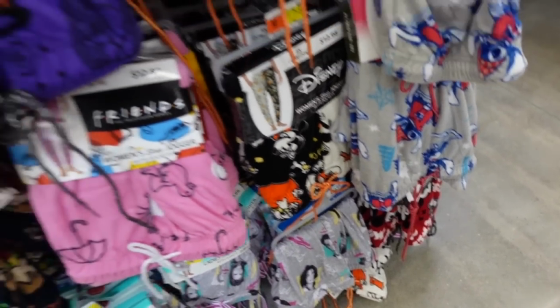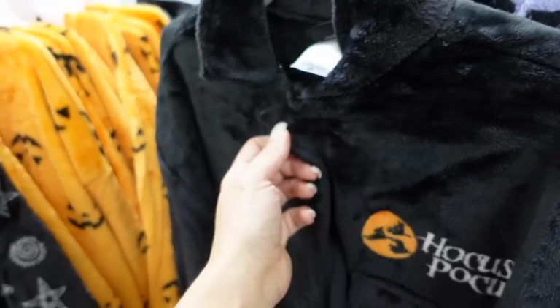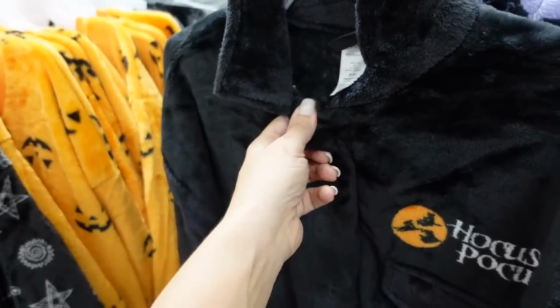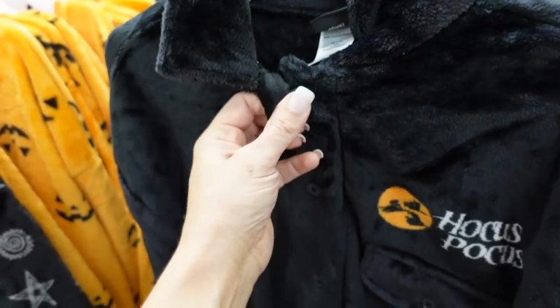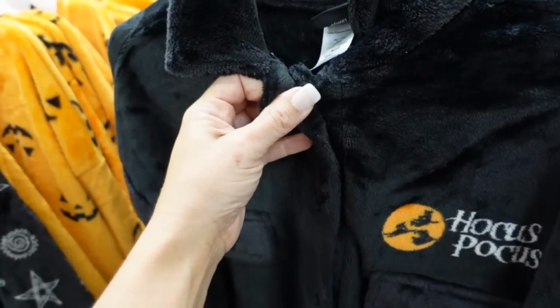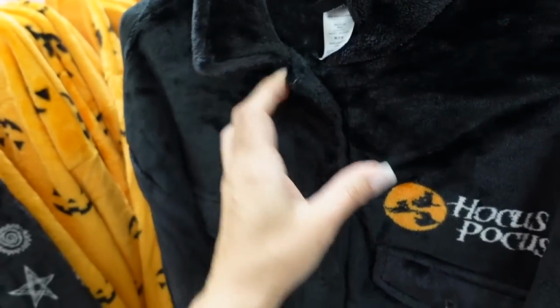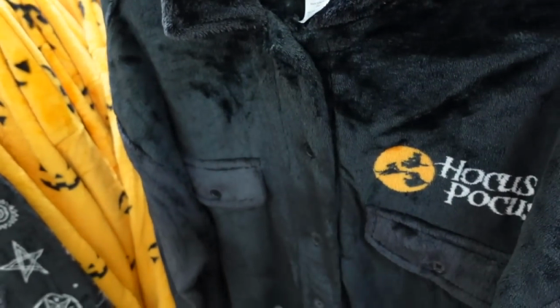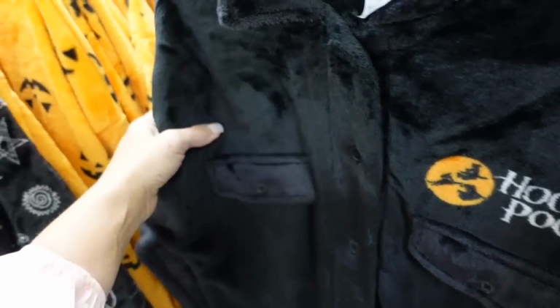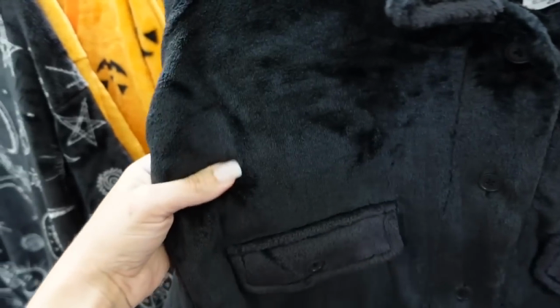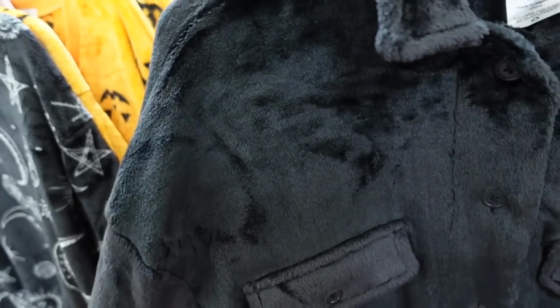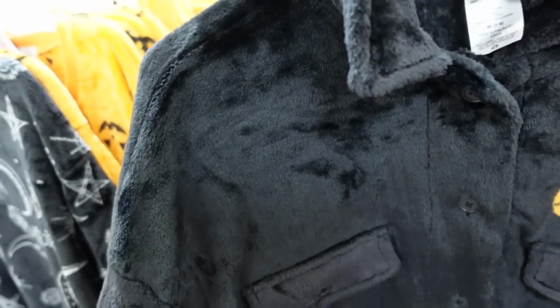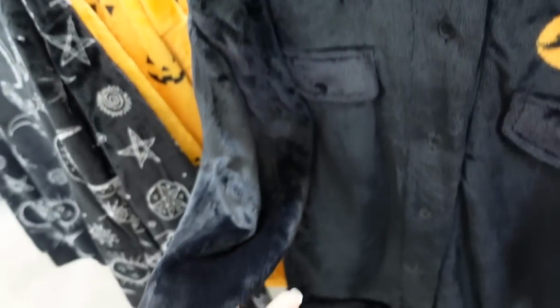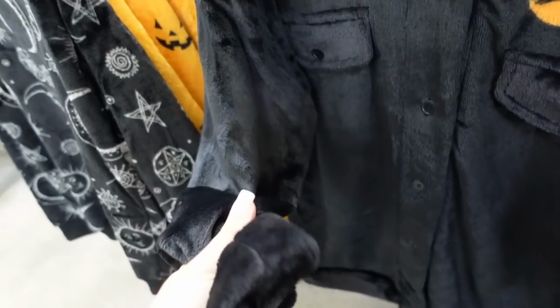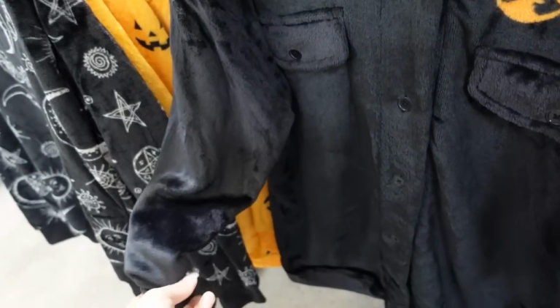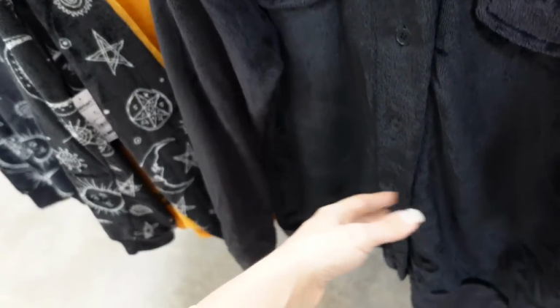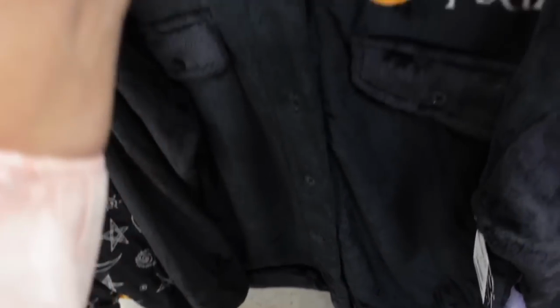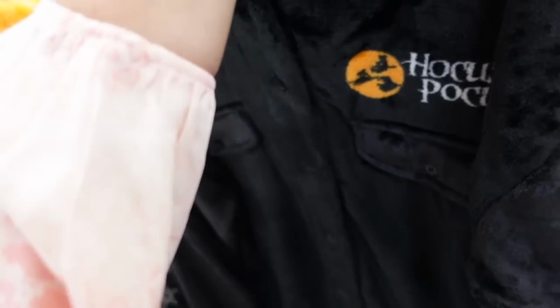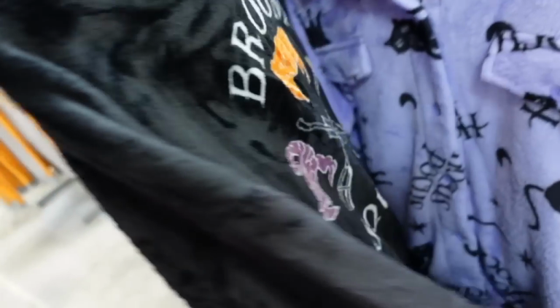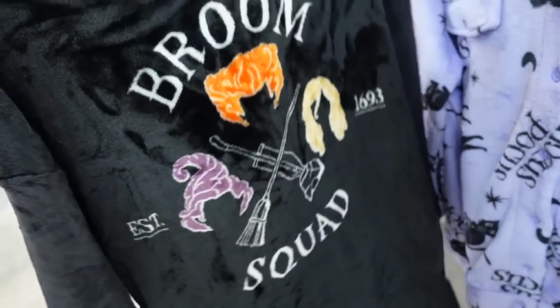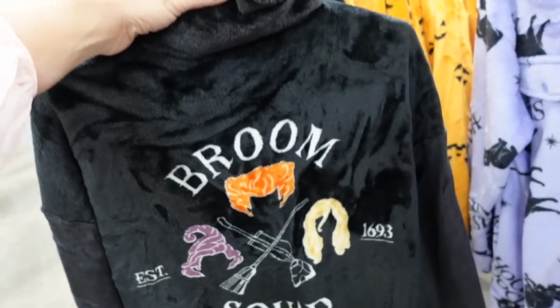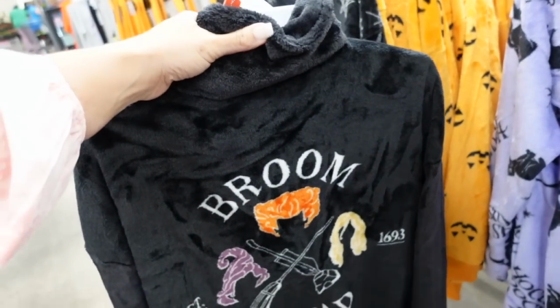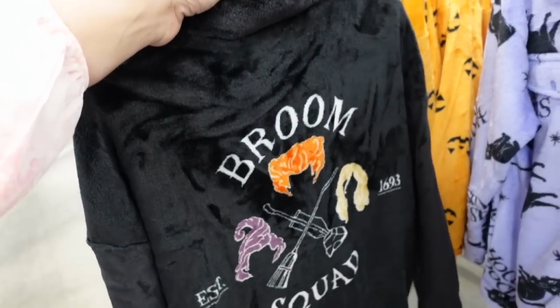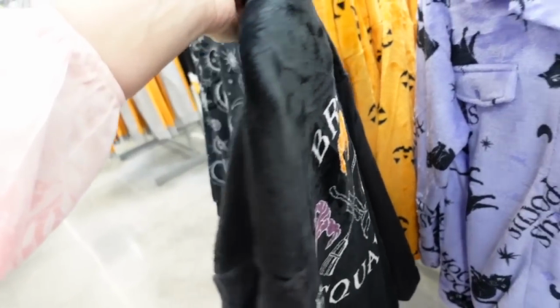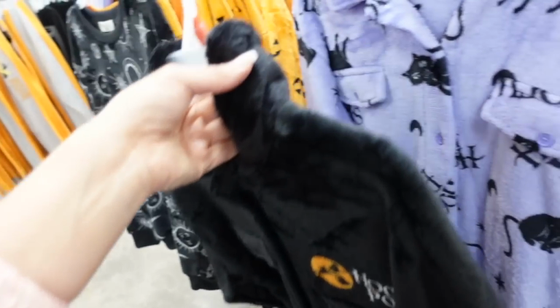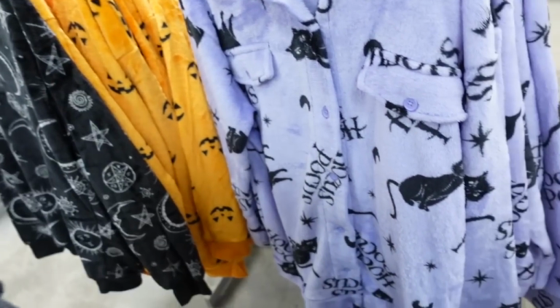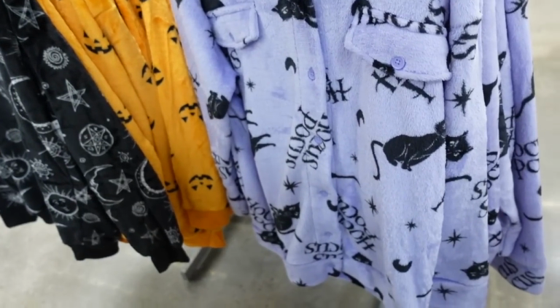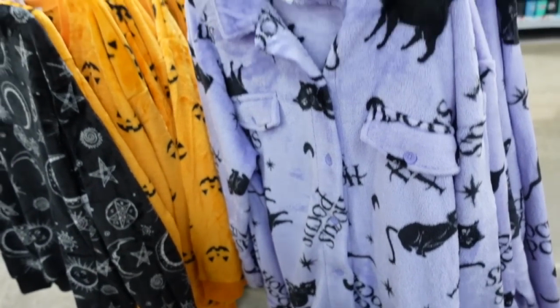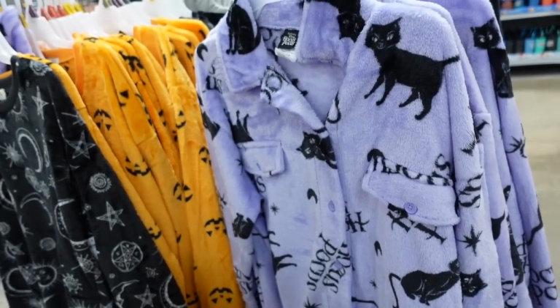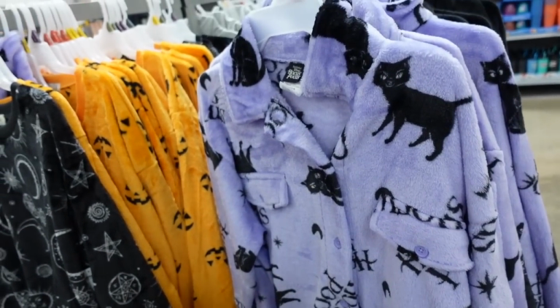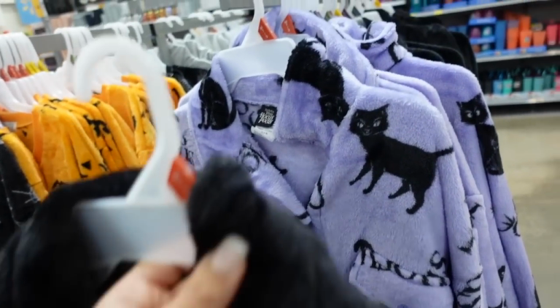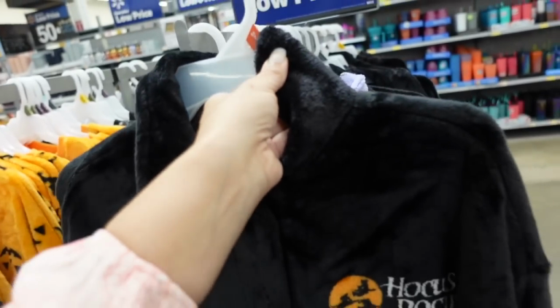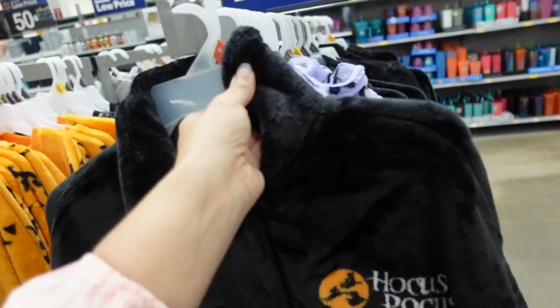There's a Hocus Pocus little shacket — it's buttoned down, super soft plush material with a relaxed fit. It says 'Broom Squad' — so cute. They also have a purple one with a black cat for Hocus Pocus.